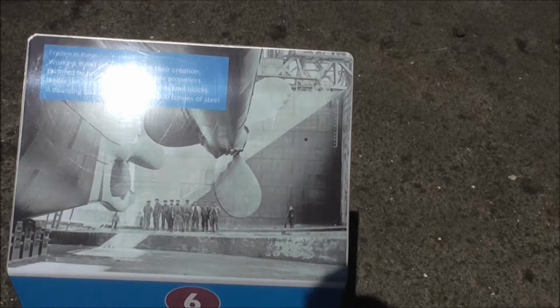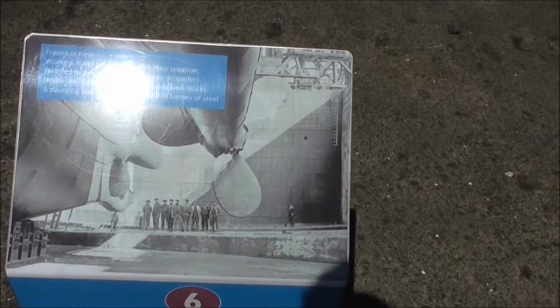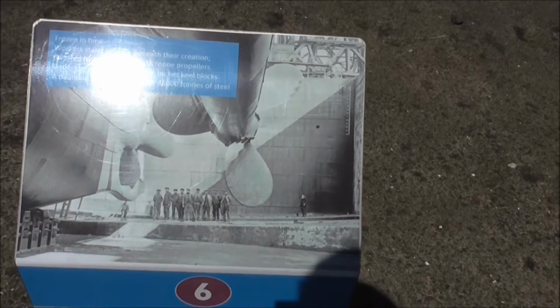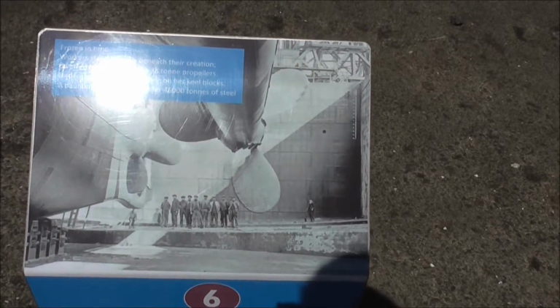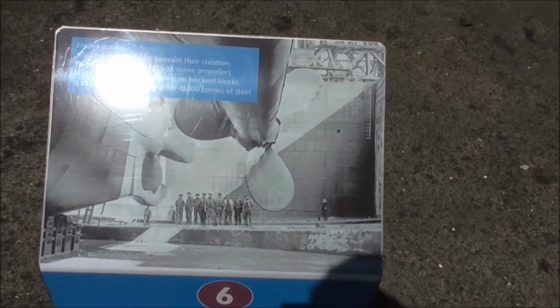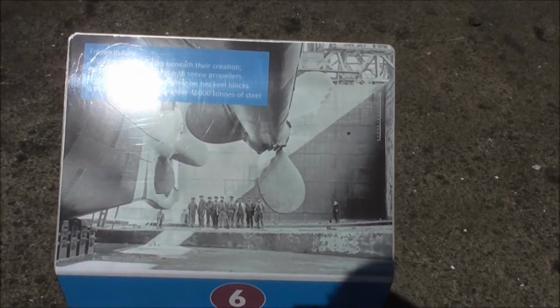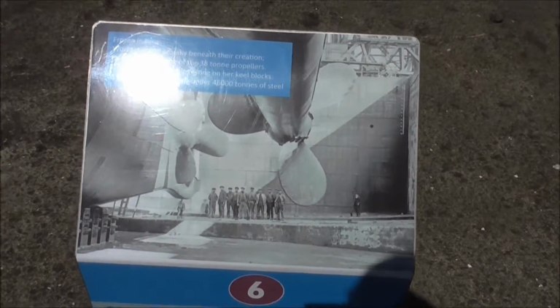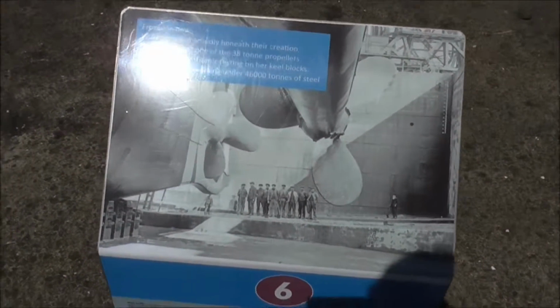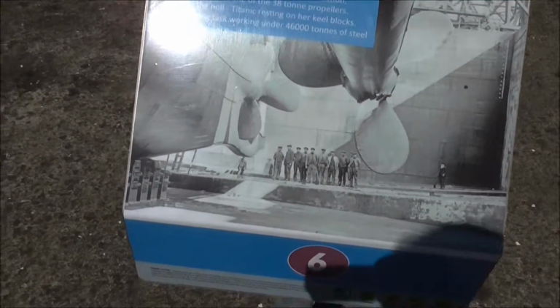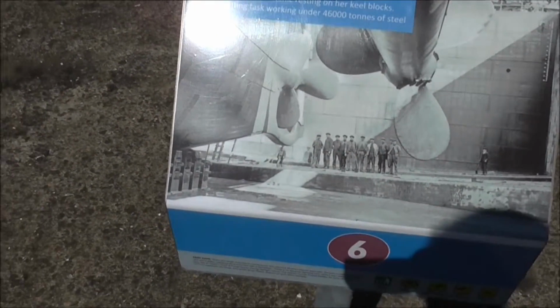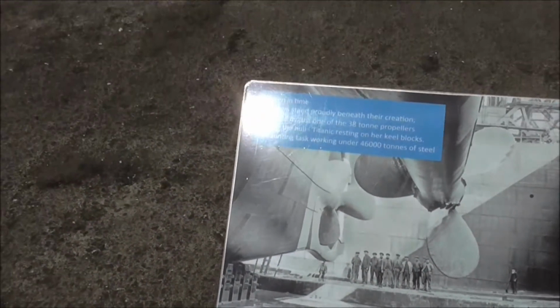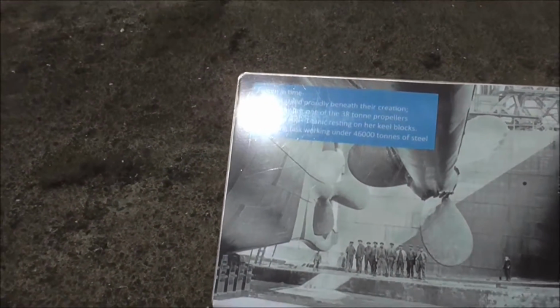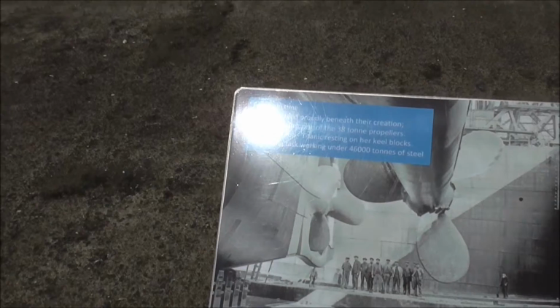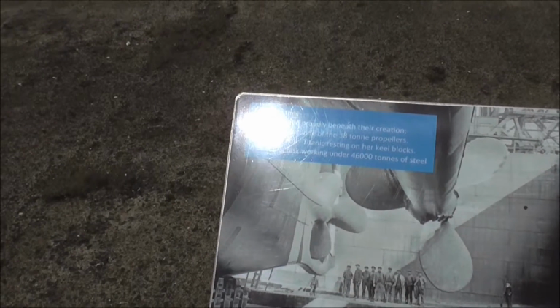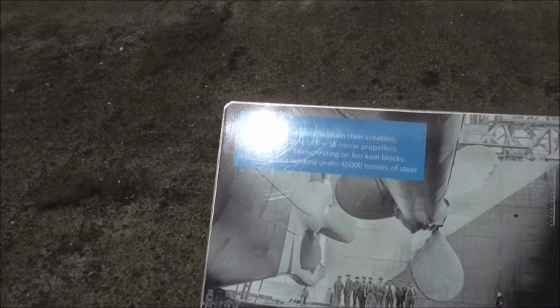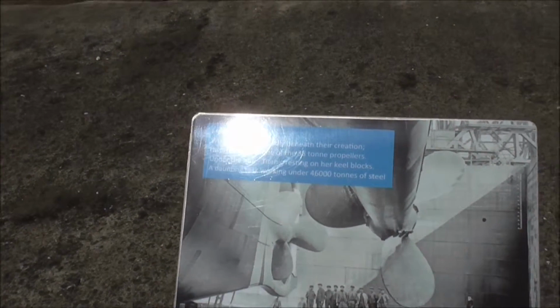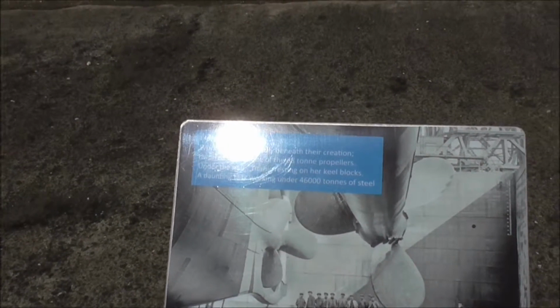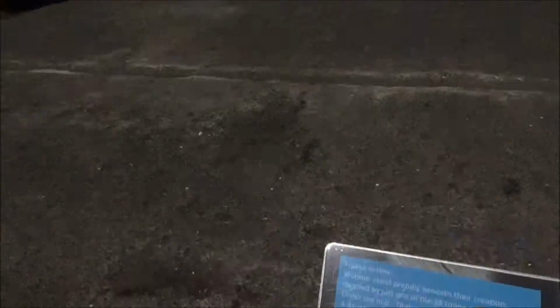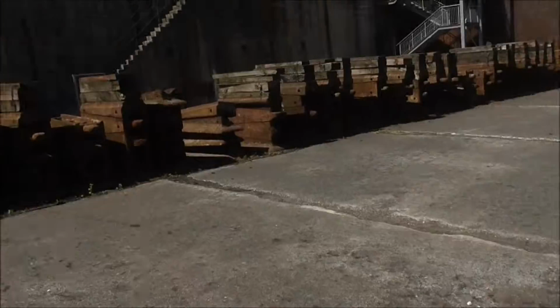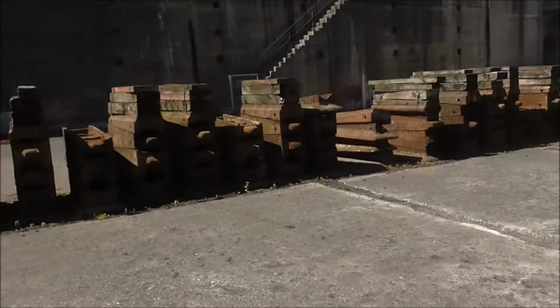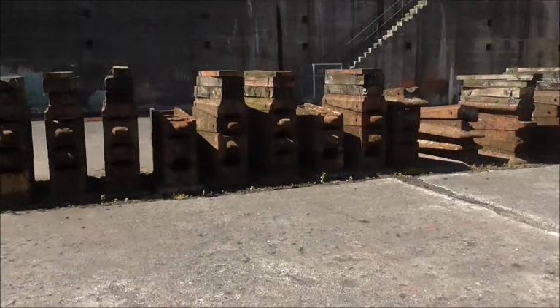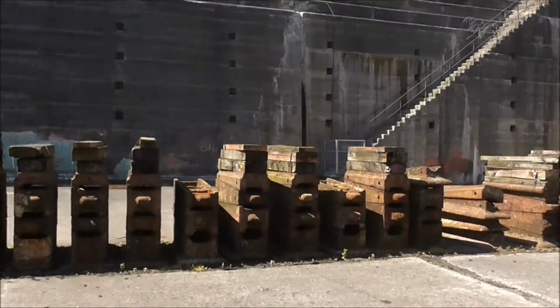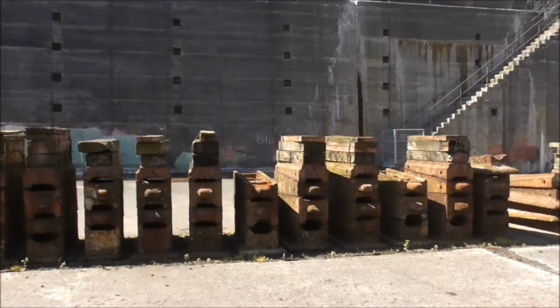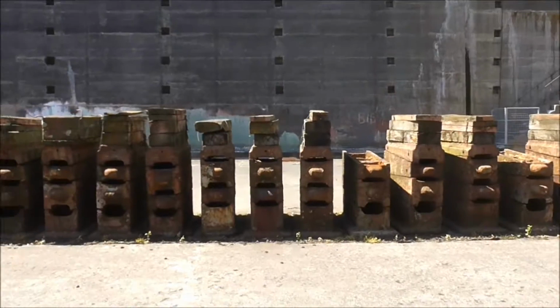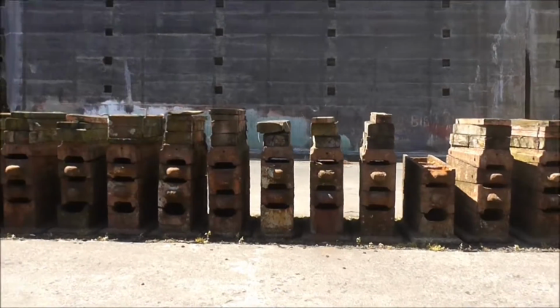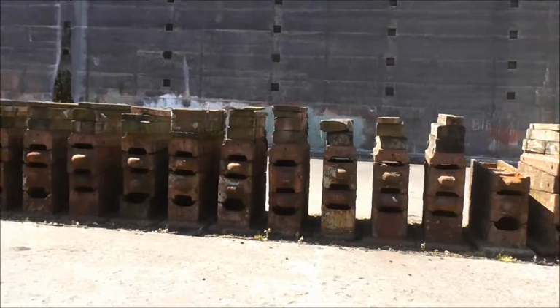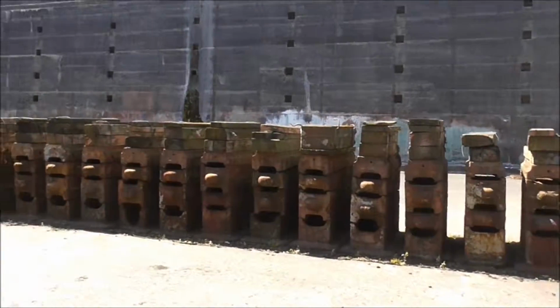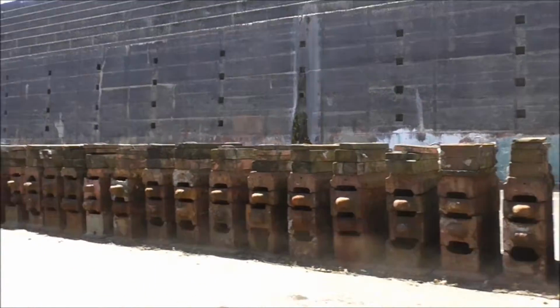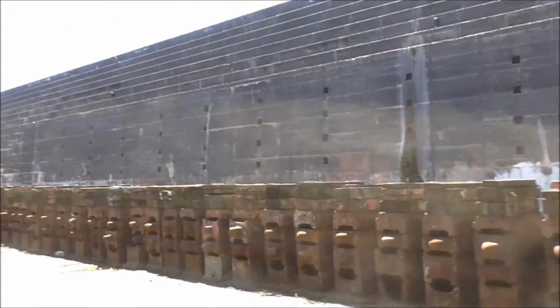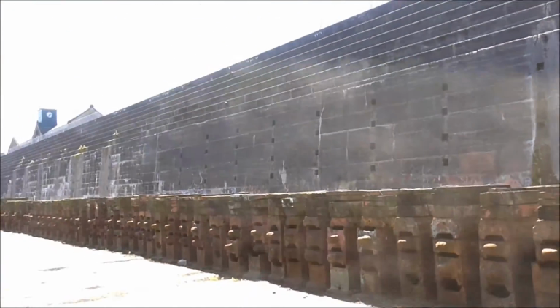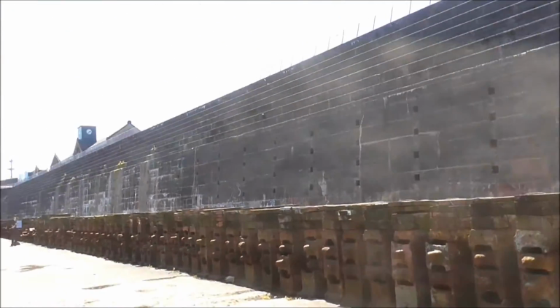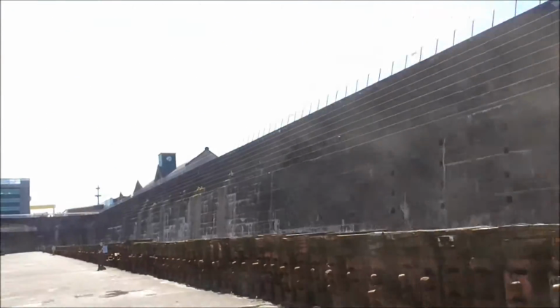And that's not very far from where I was standing back there. These are the keel blocks — to hold the keel up, presumably. Oh dear, I'm a wee bit stupid.